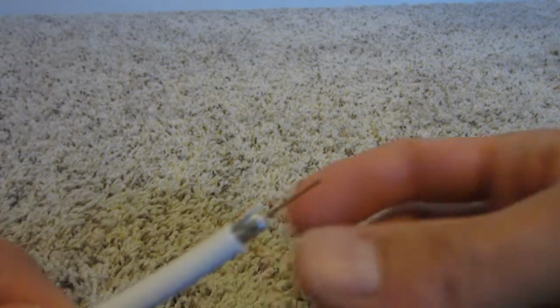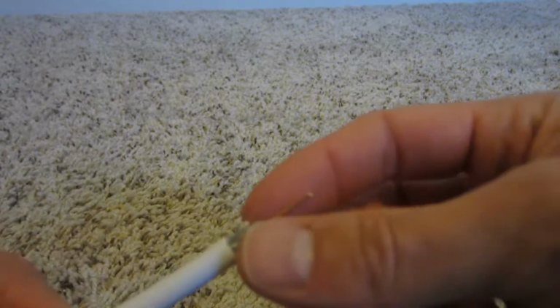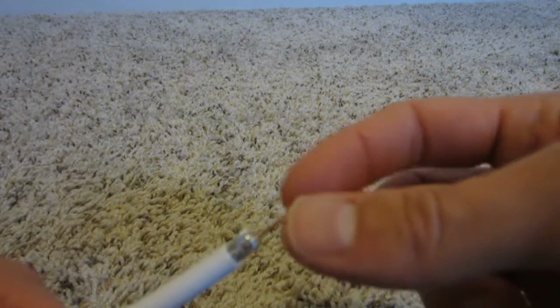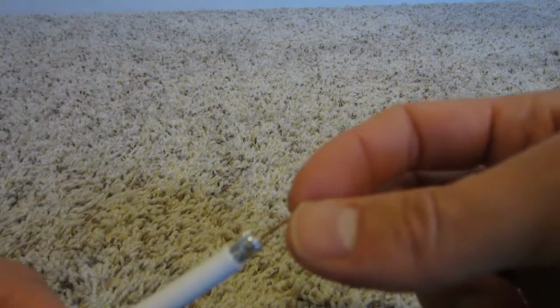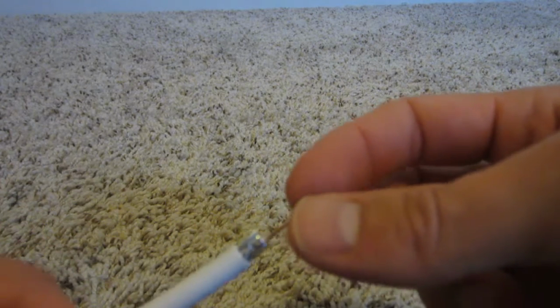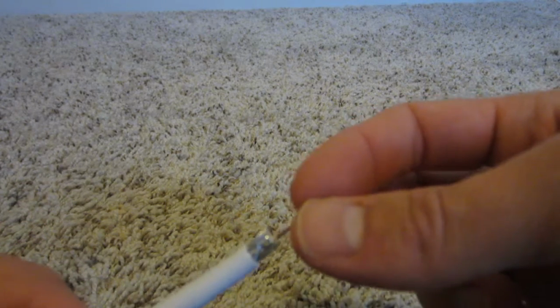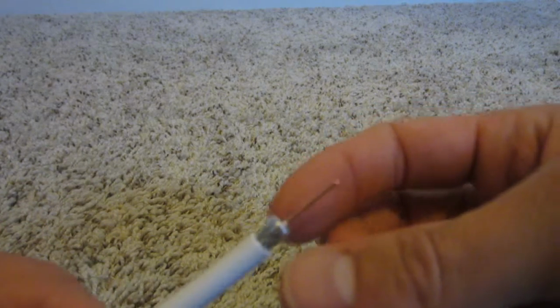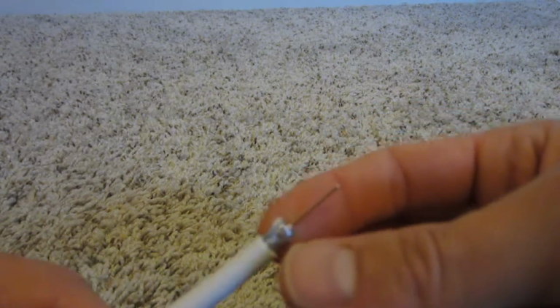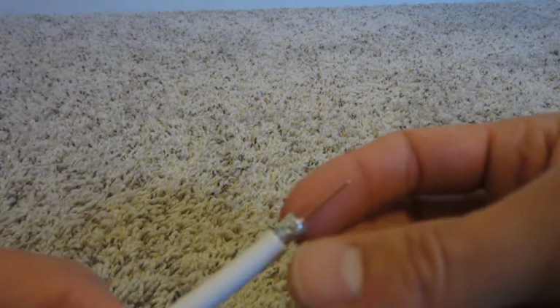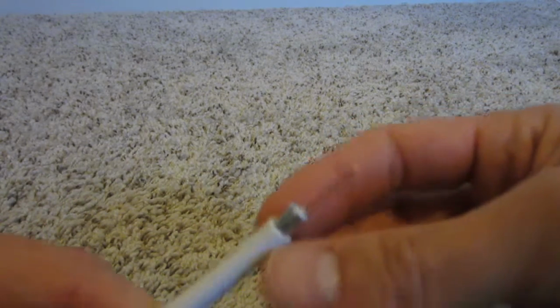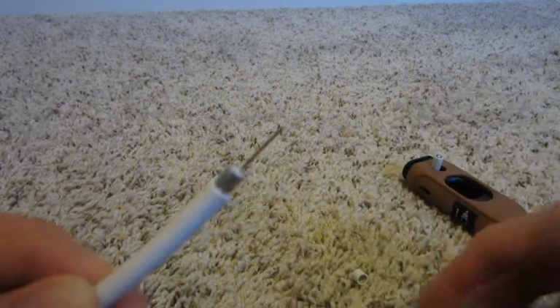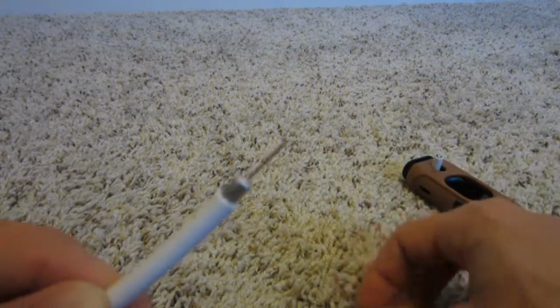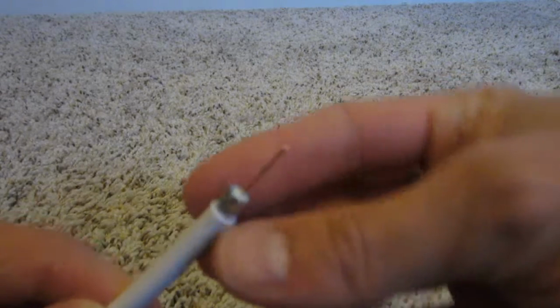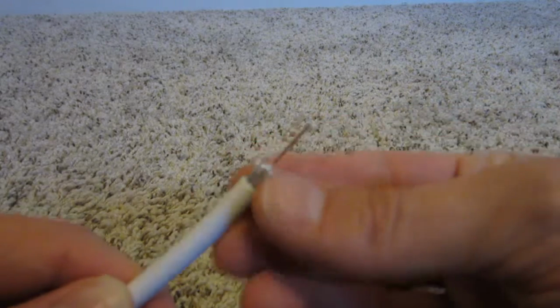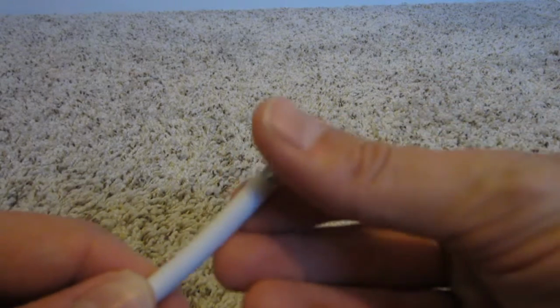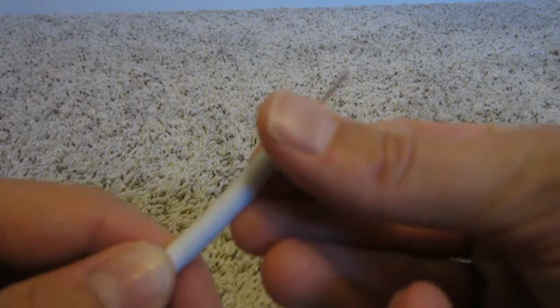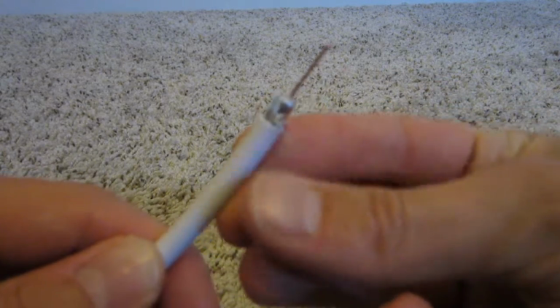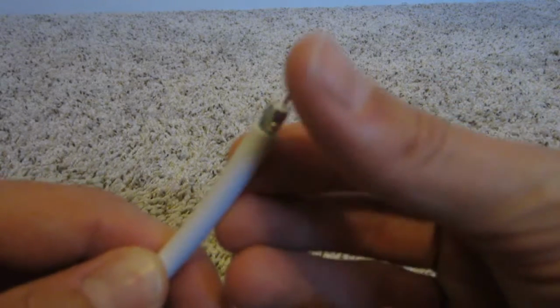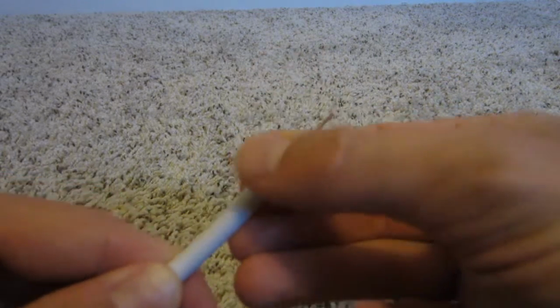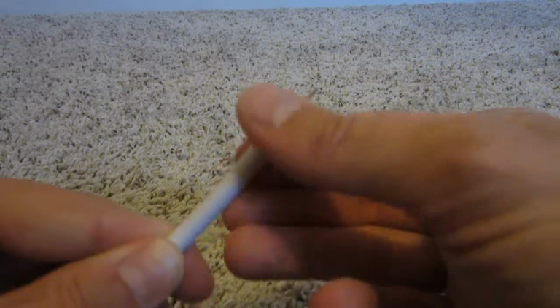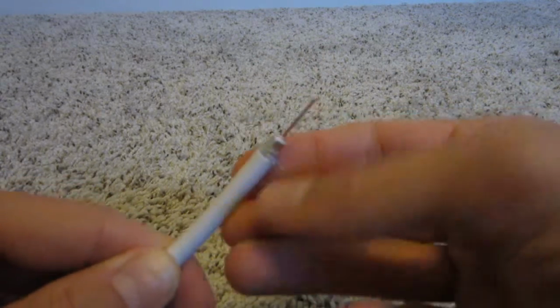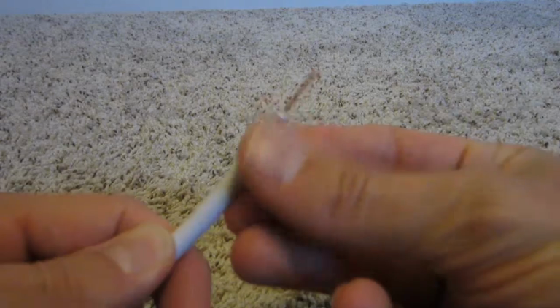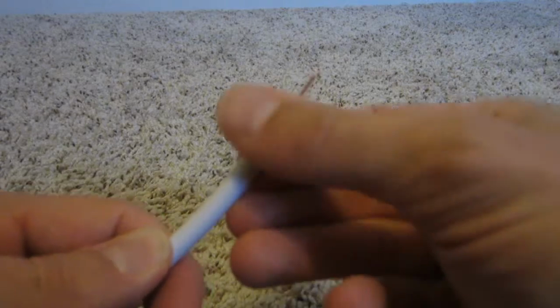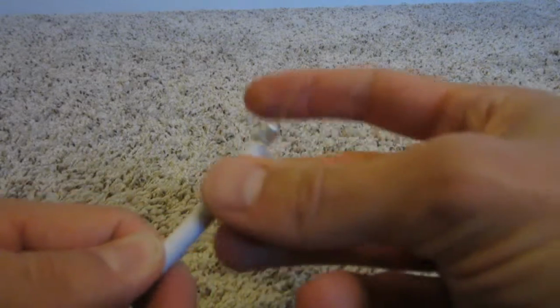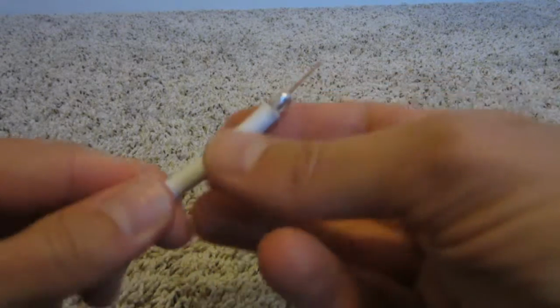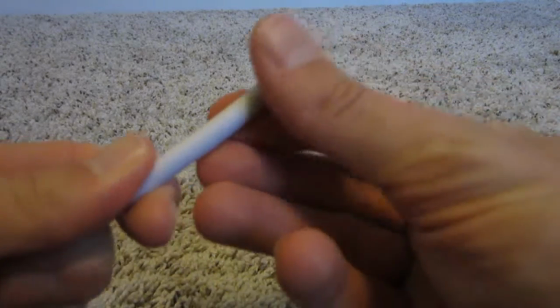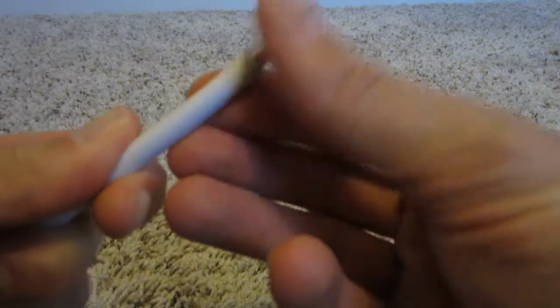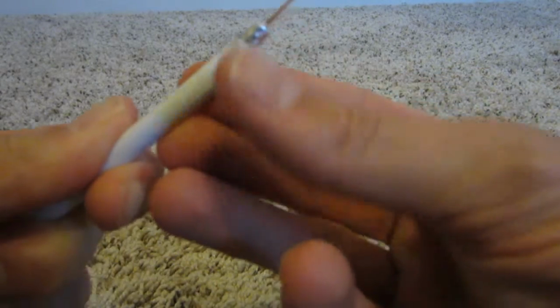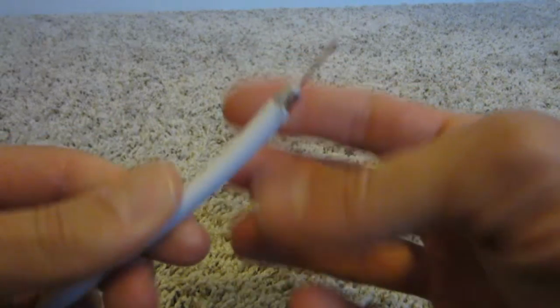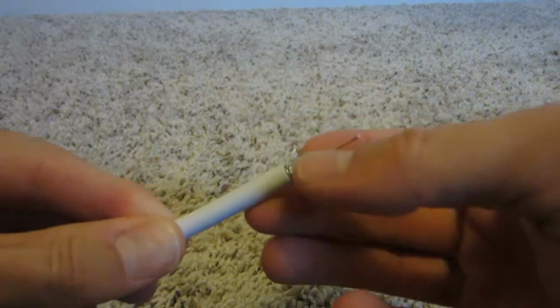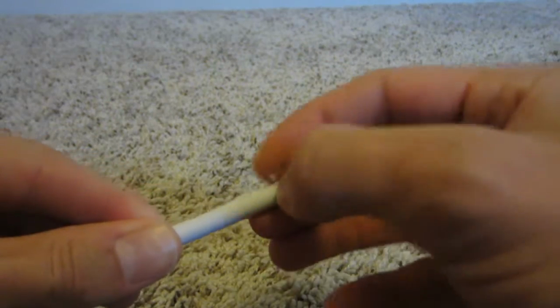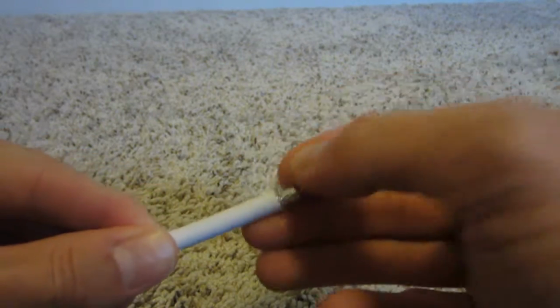And you can see it gave me a perfect cut. I like to leave the wire a little bit longer and then trim it at the very end. You can see it cut off the white part, and there's a little bit of wire left over, so you just peel that back.